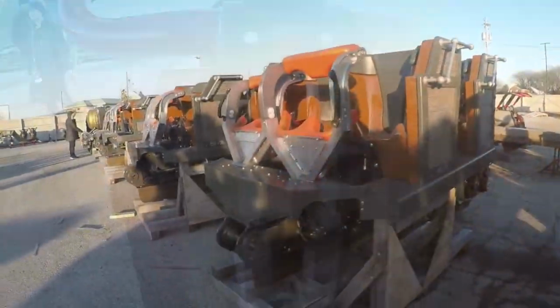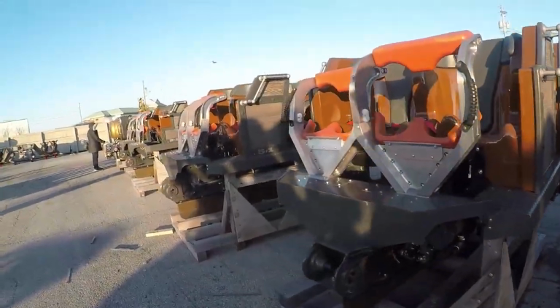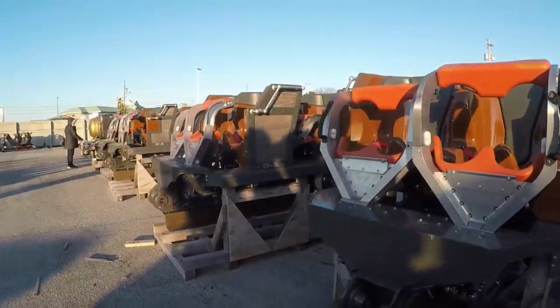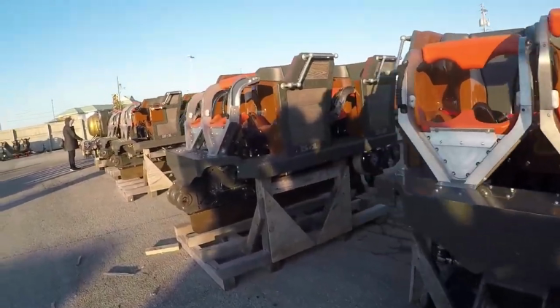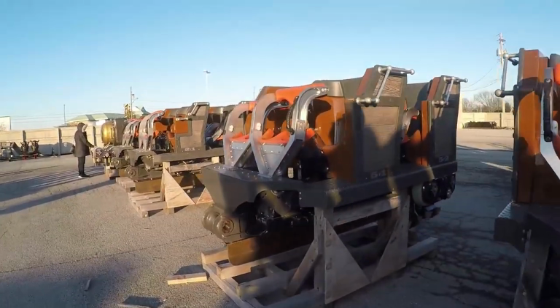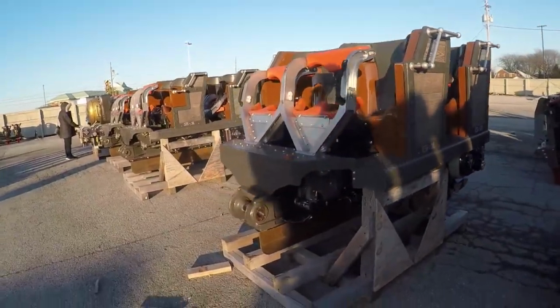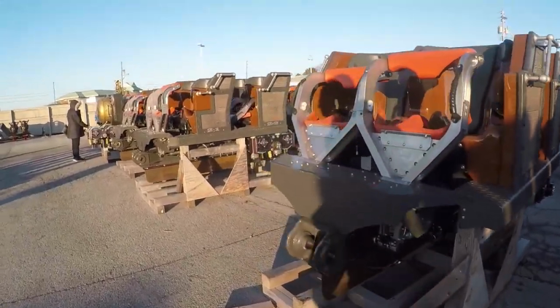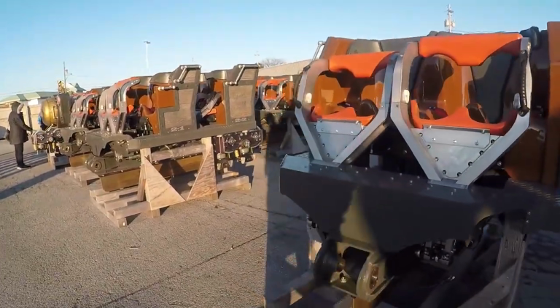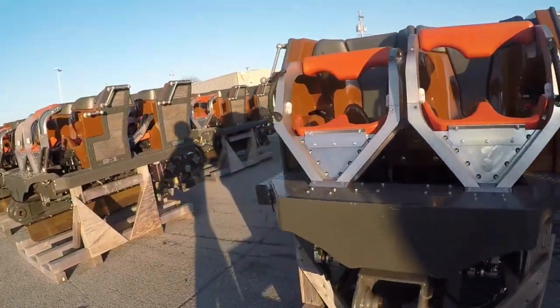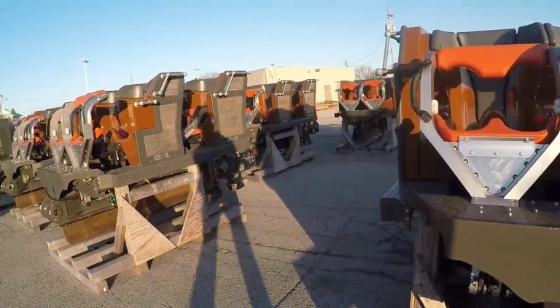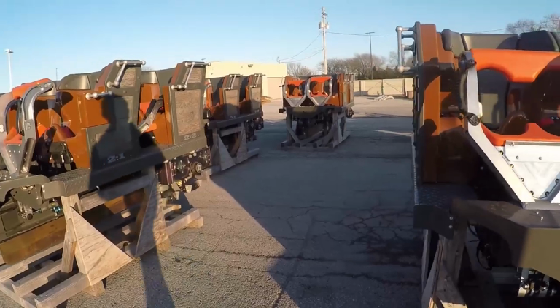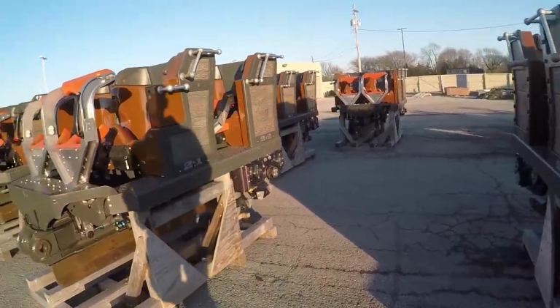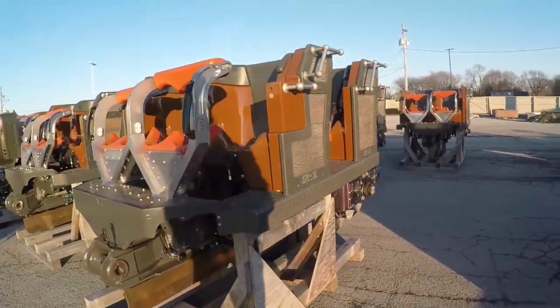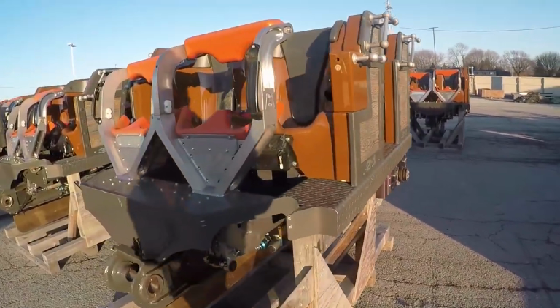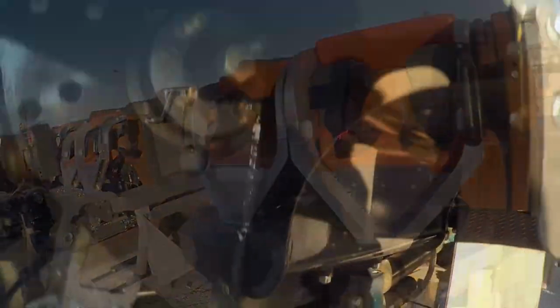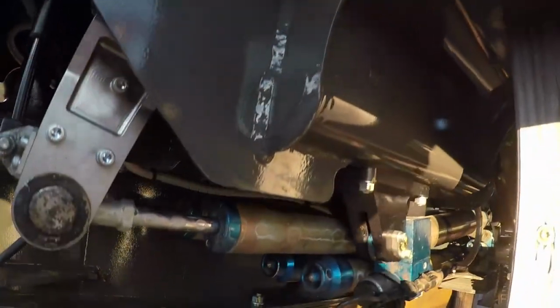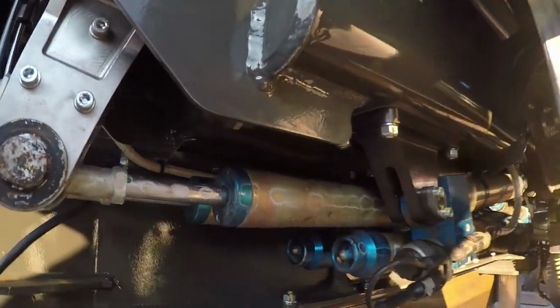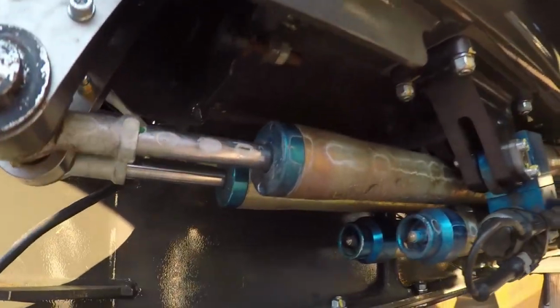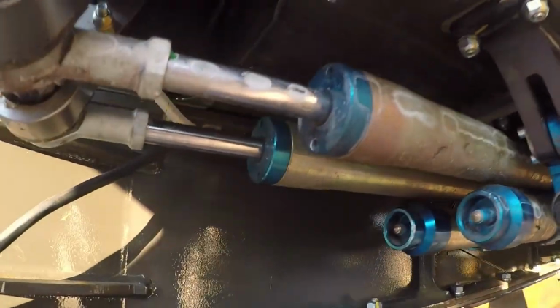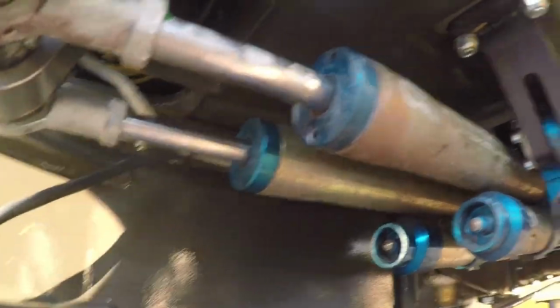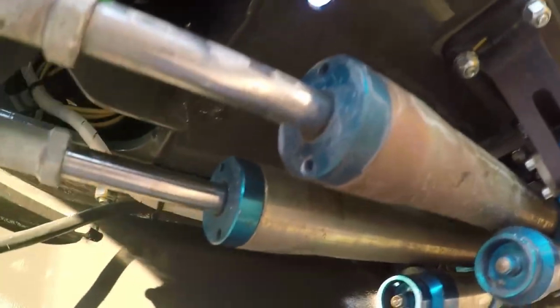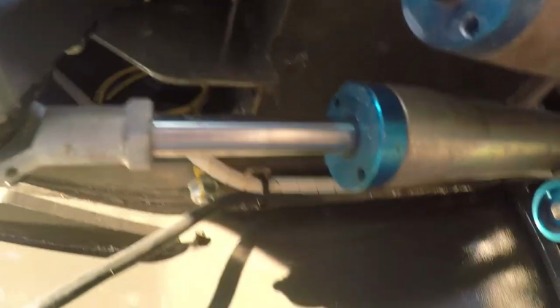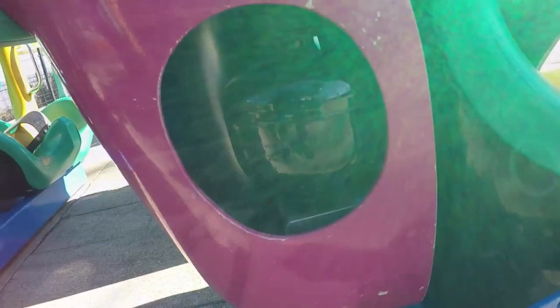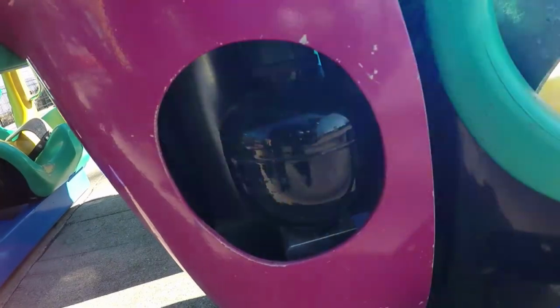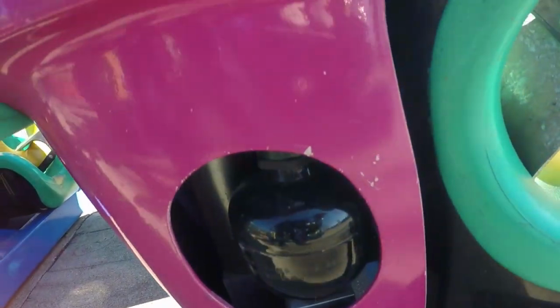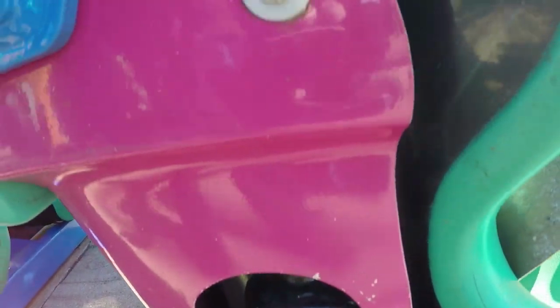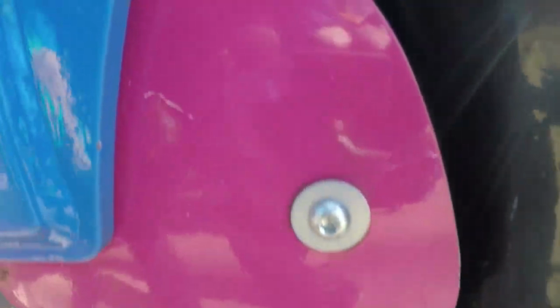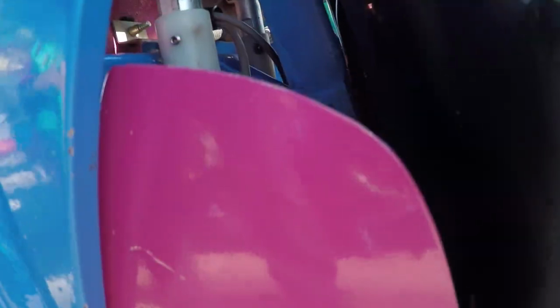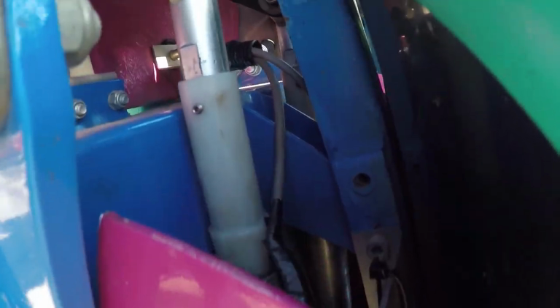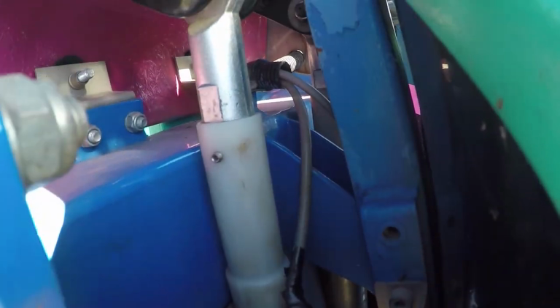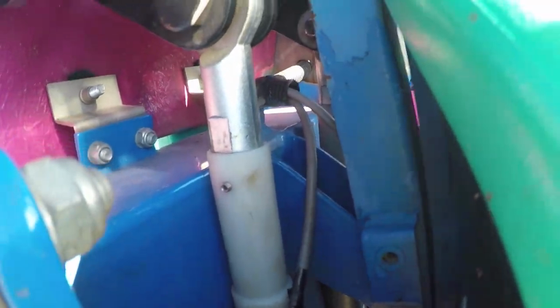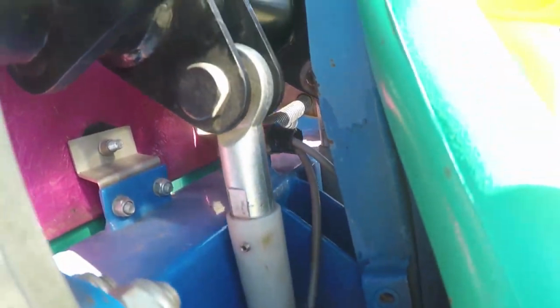These types of restraints can be recognized by how they lock. They can lock in any spot, meaning that hydraulic restraints will have a much more snug fit on most riders compared to ratcheting ones. Hydraulic restraints also provide some resistance when being pulled down.